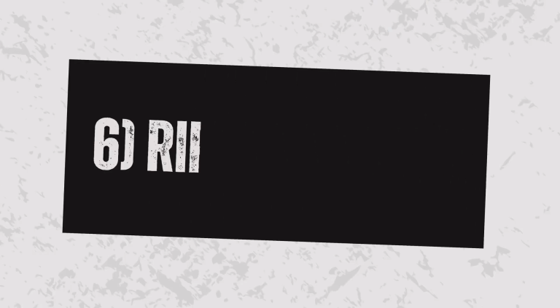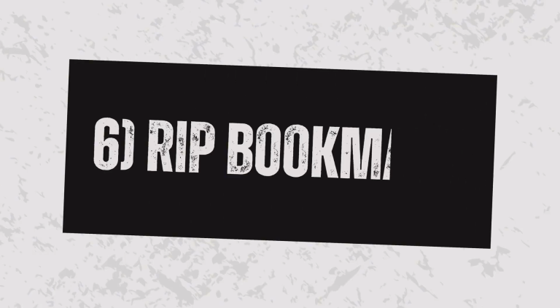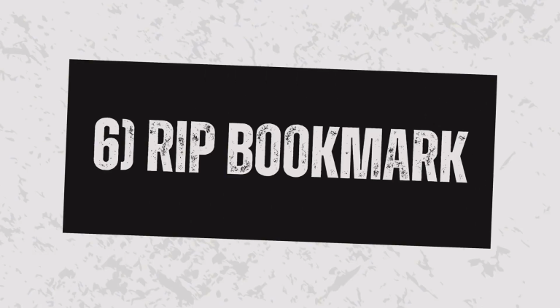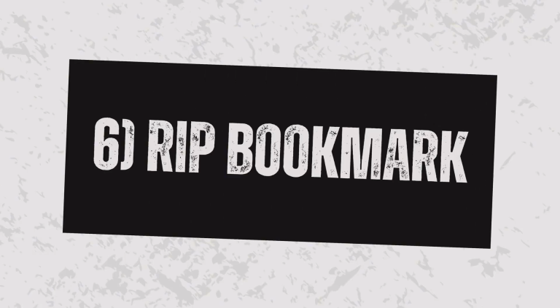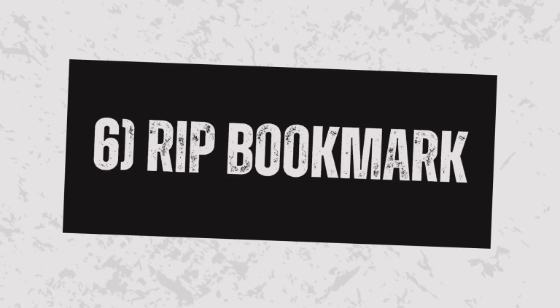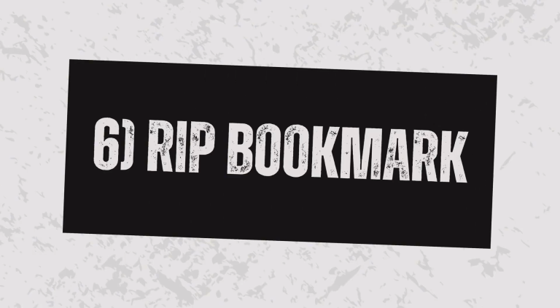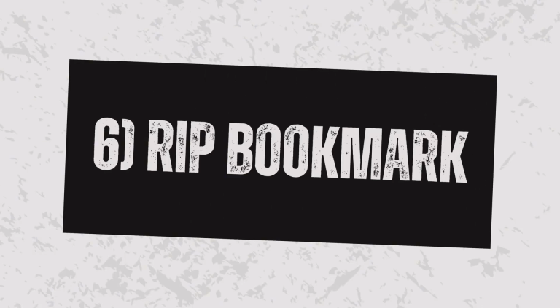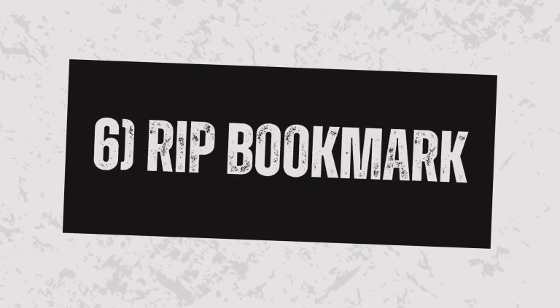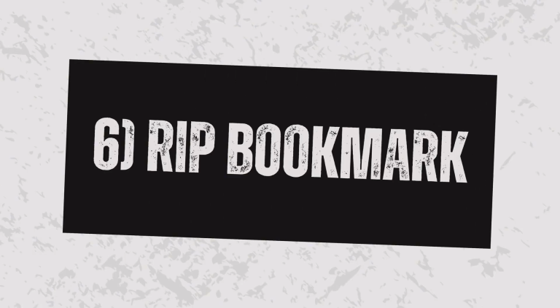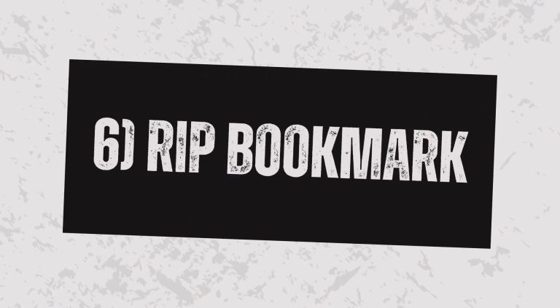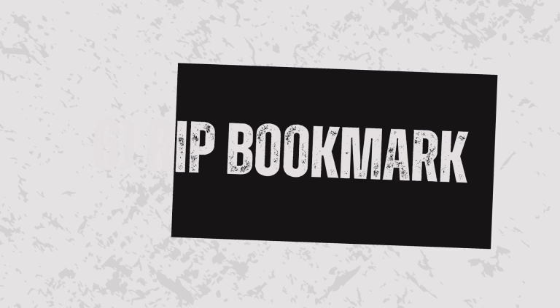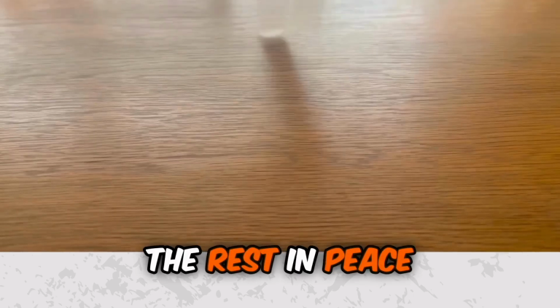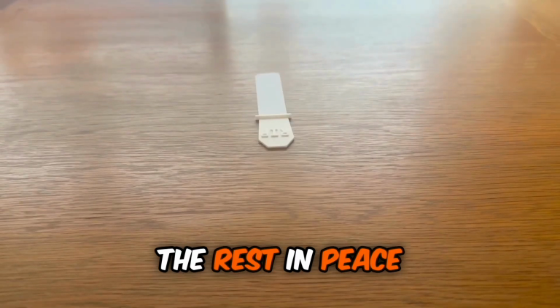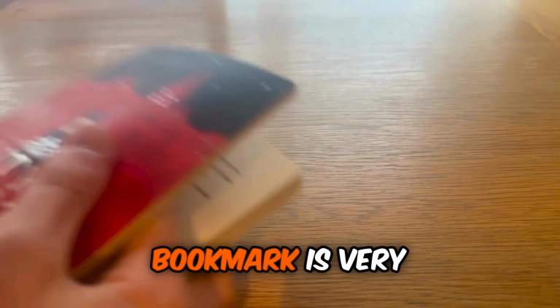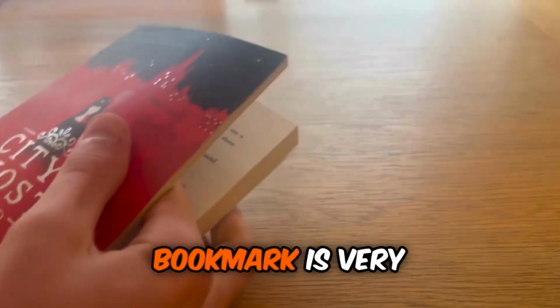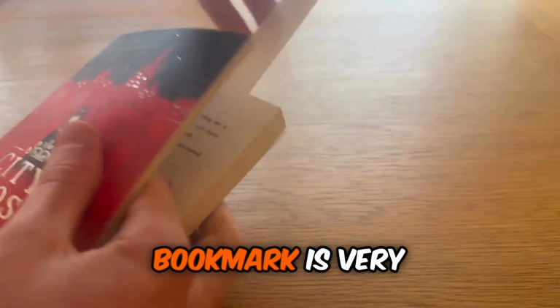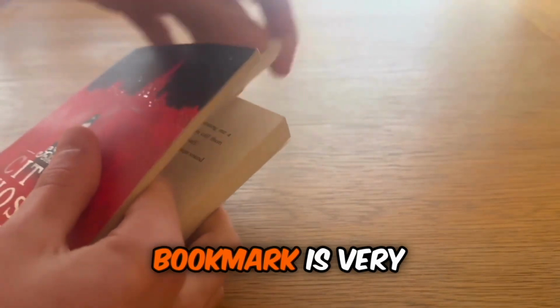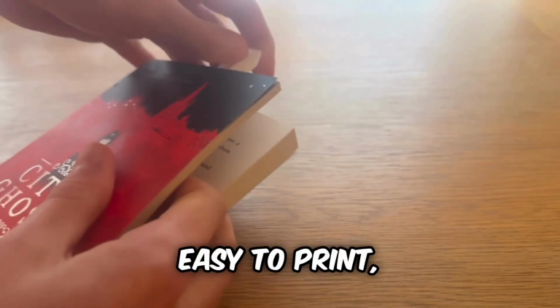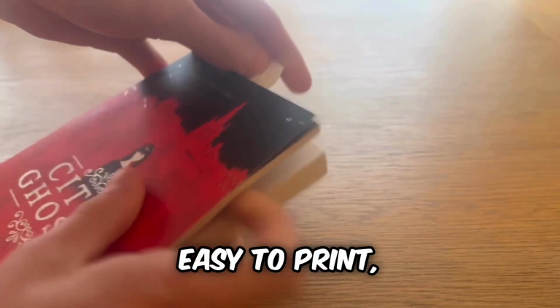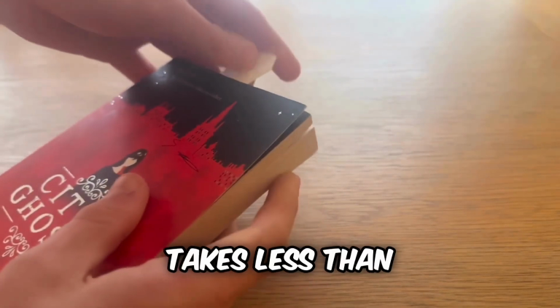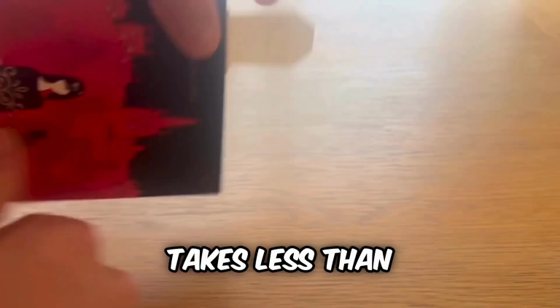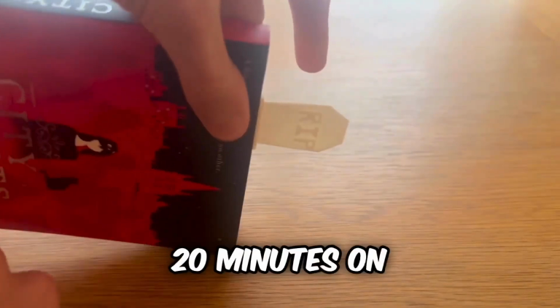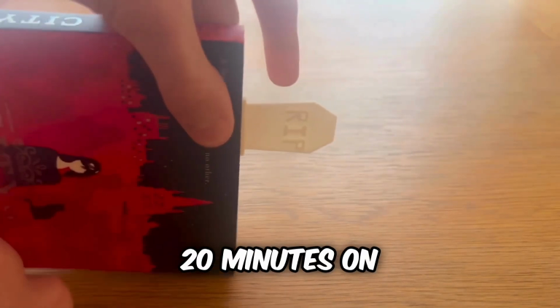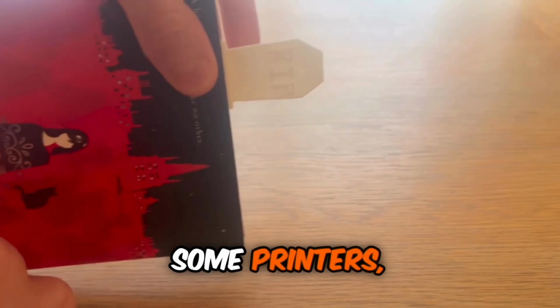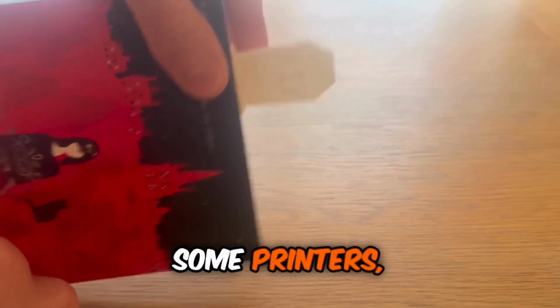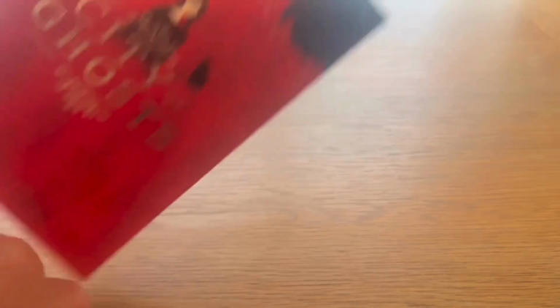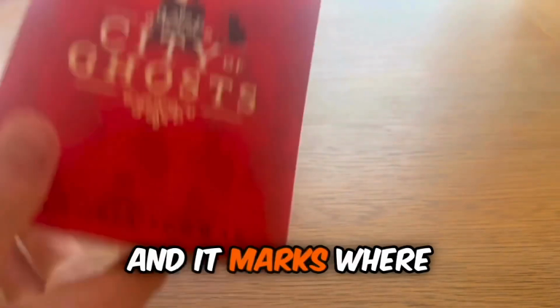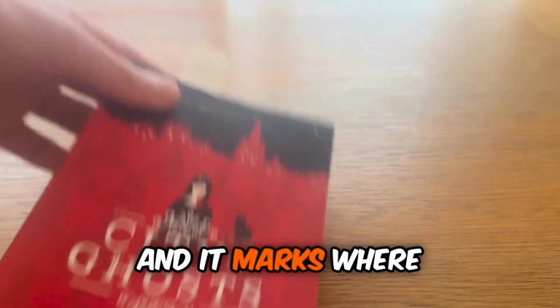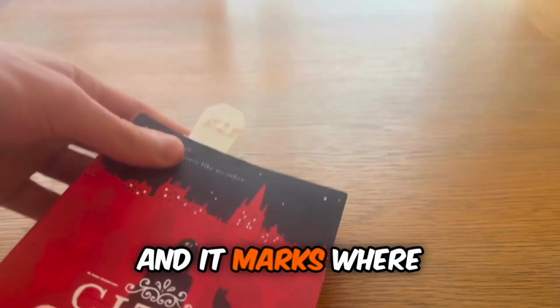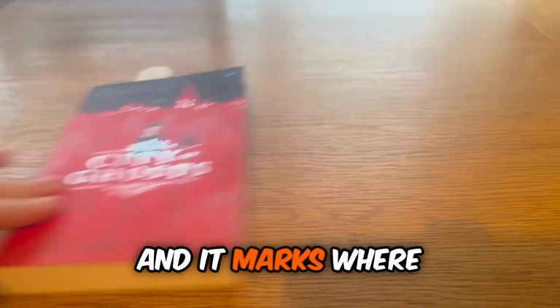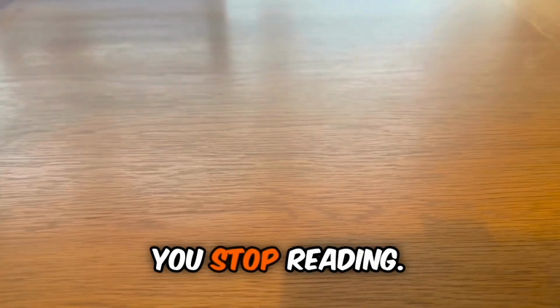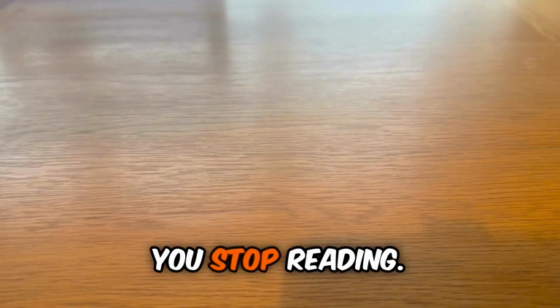Number 7: the Rest in Peace Bookmark. It is very easy to print, takes less than 20 minutes on some printers, and it marks where you stop reading.